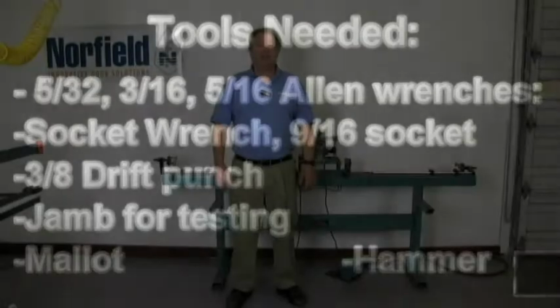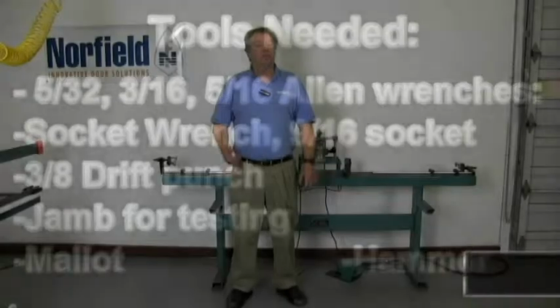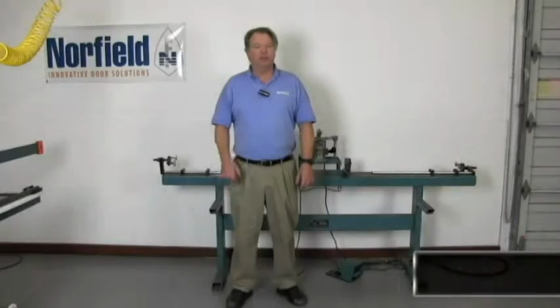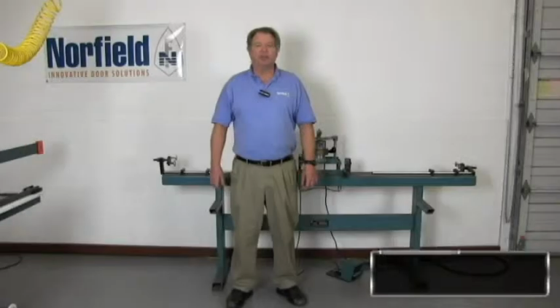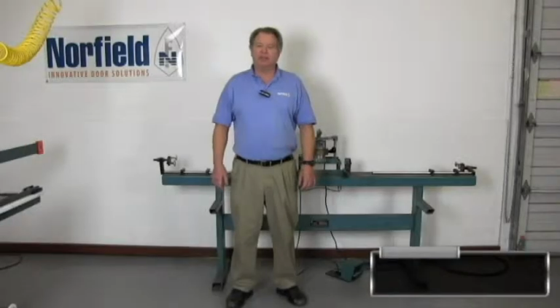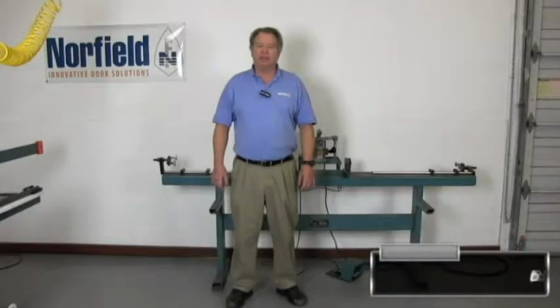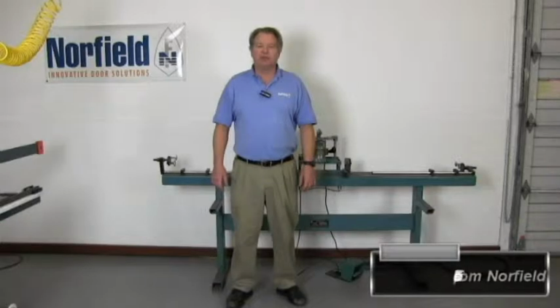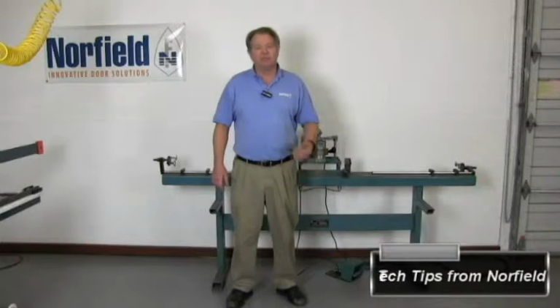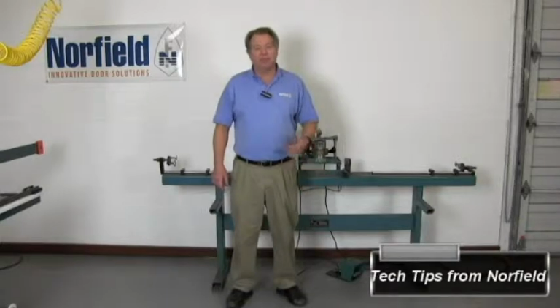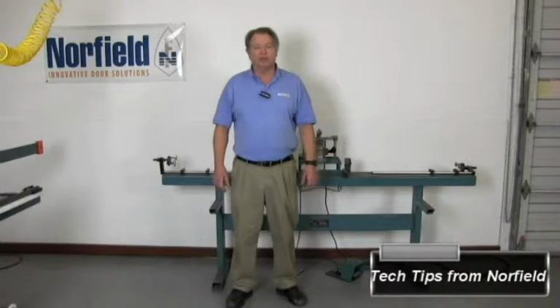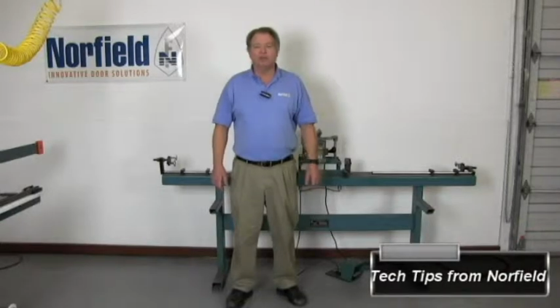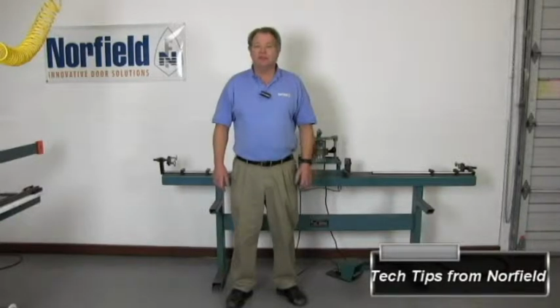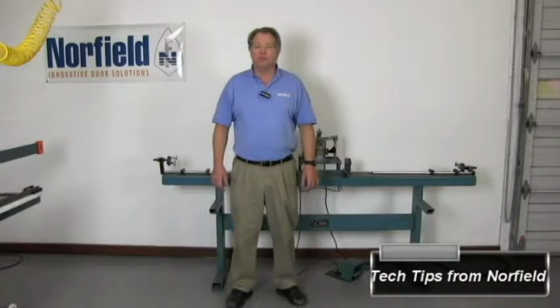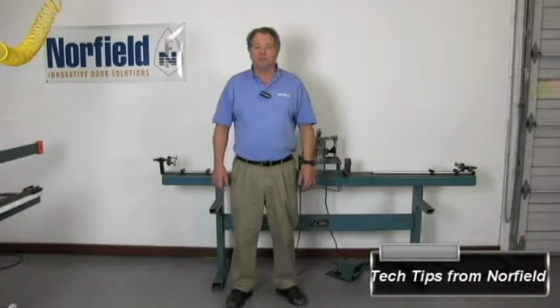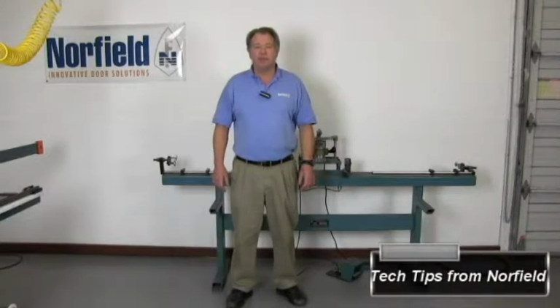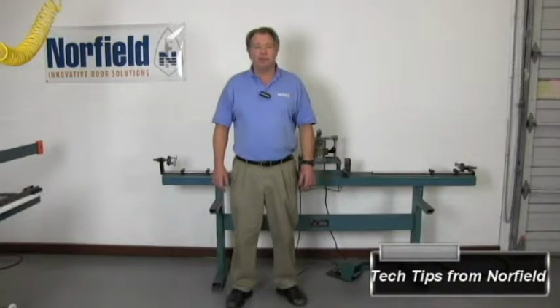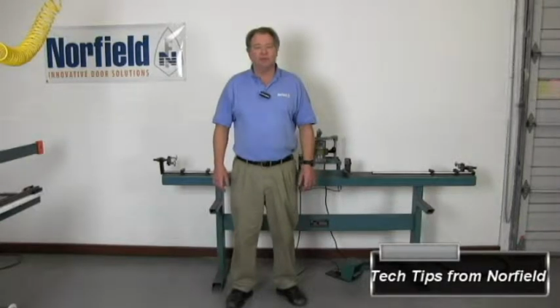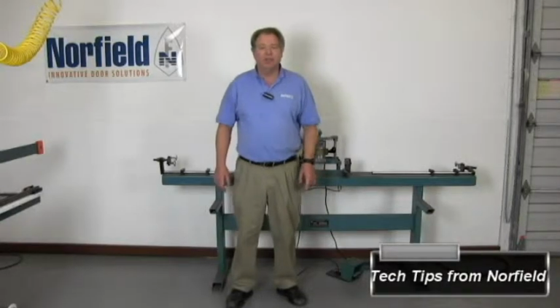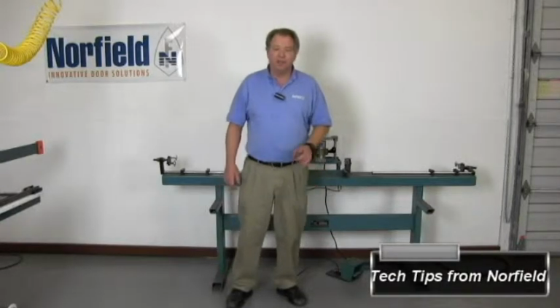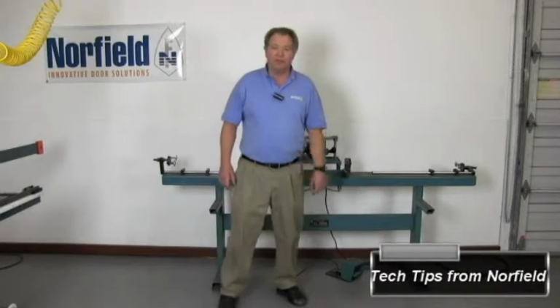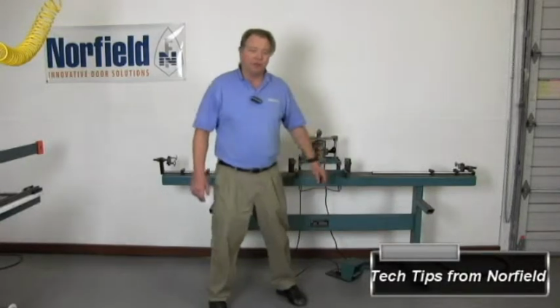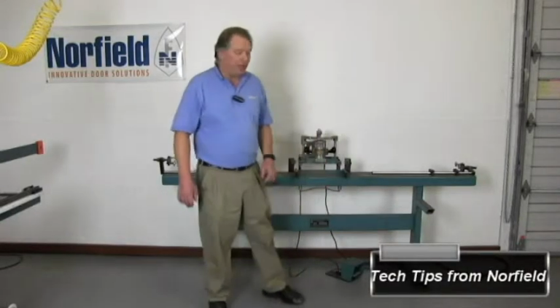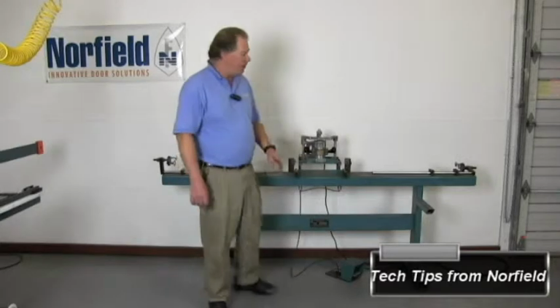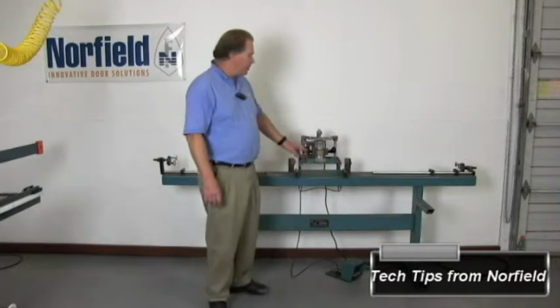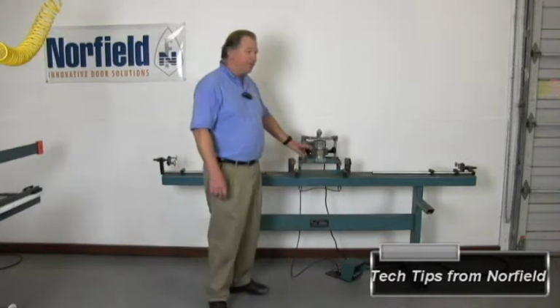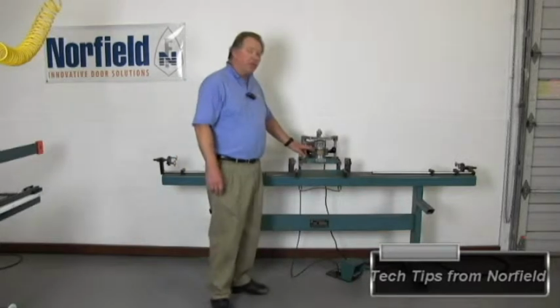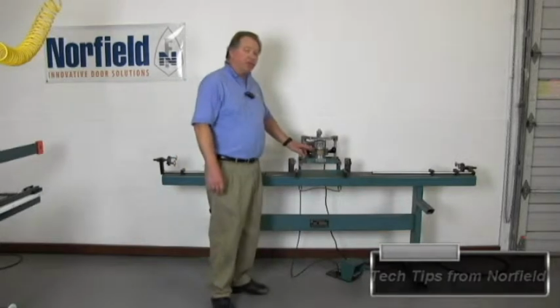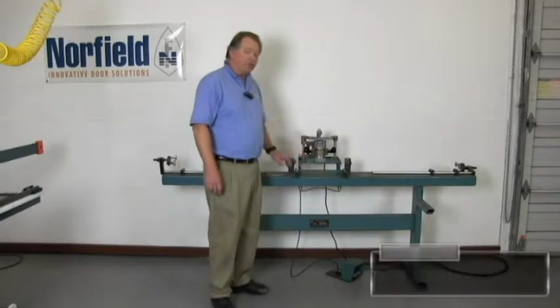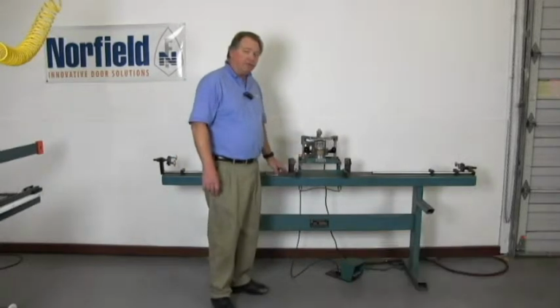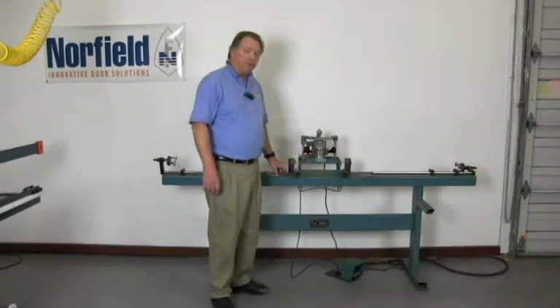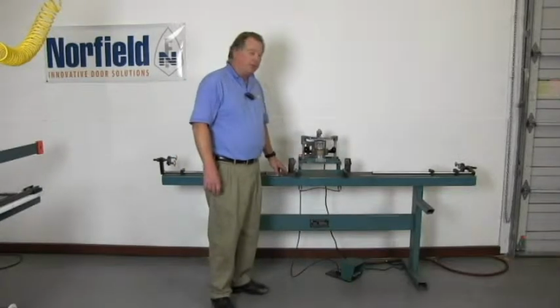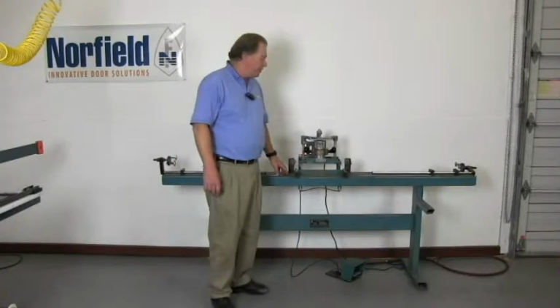Hello, welcome to Tech Tips by Norfield. I'm Carl Lewis, Senior Service Technician here at Norfield. In this video, we're going to show you how to upgrade the routers on an older 250M strike router.